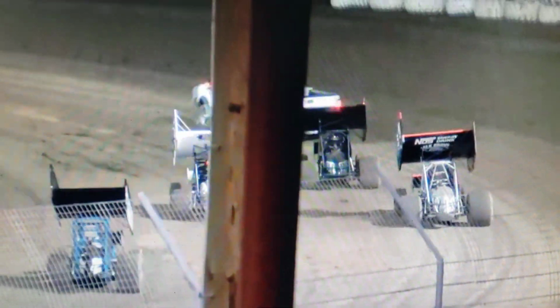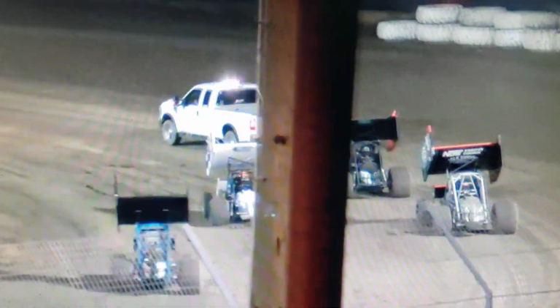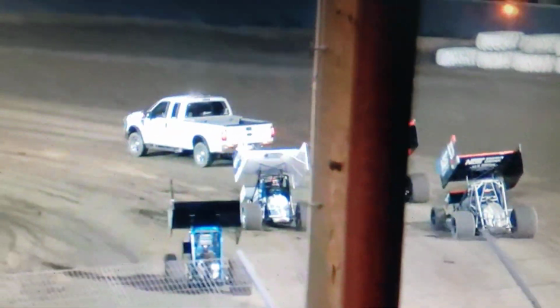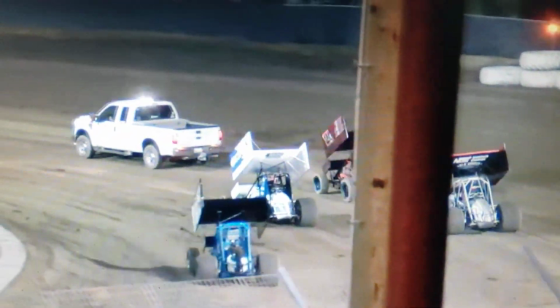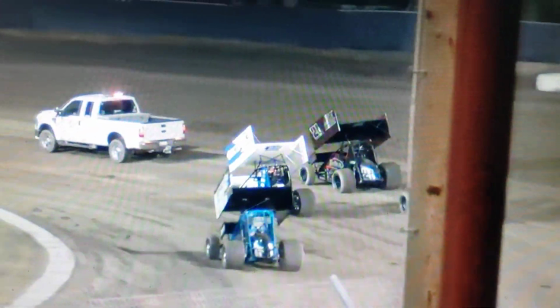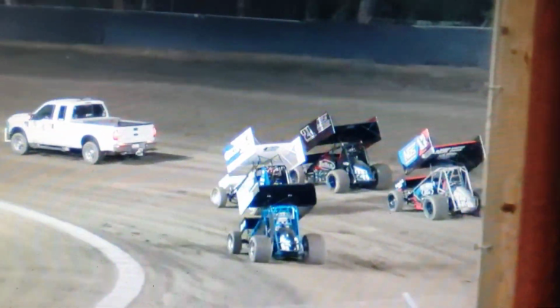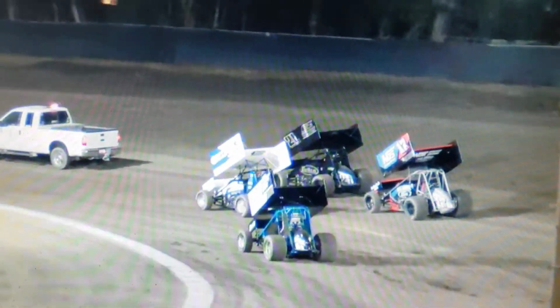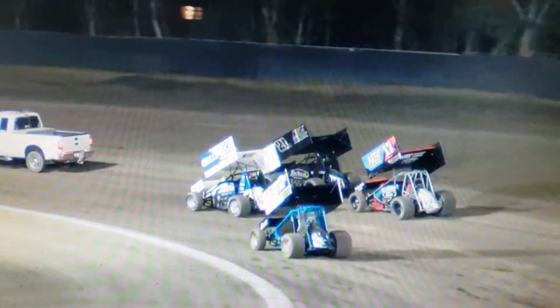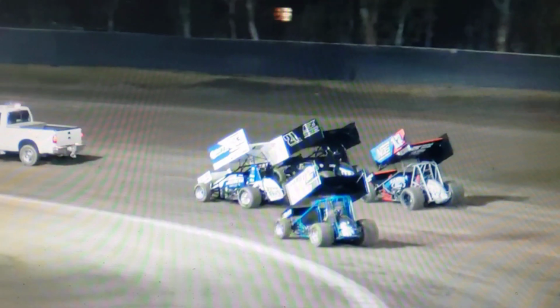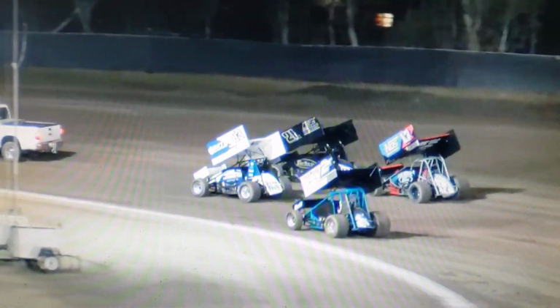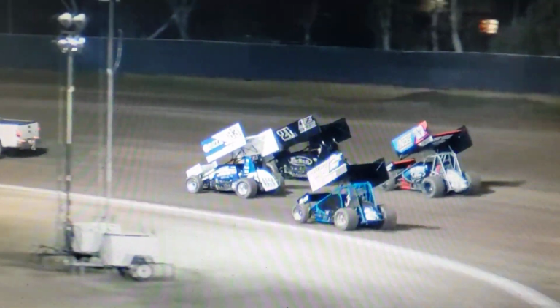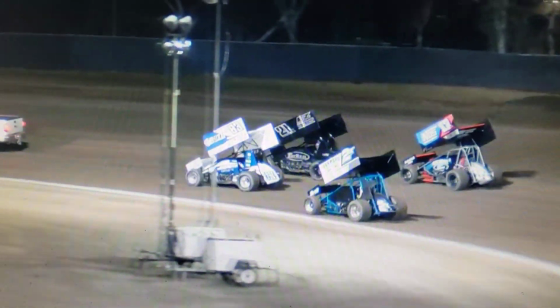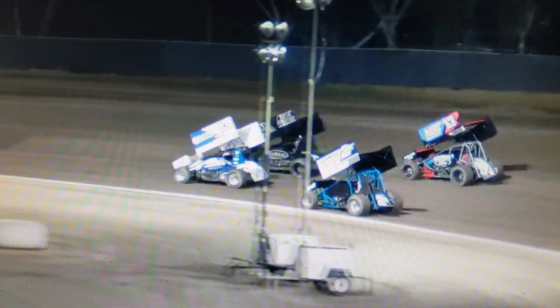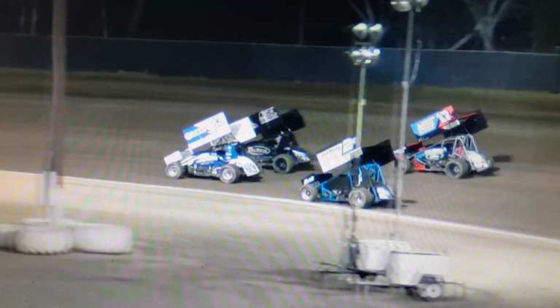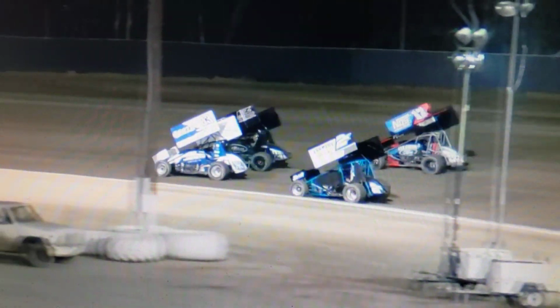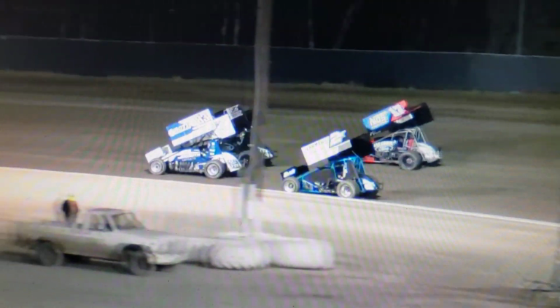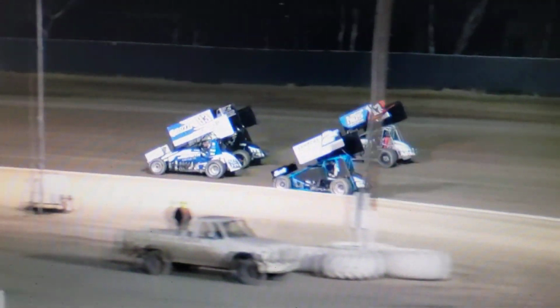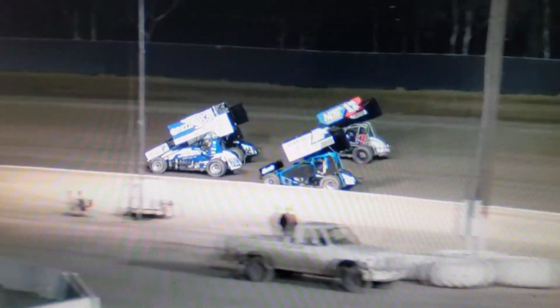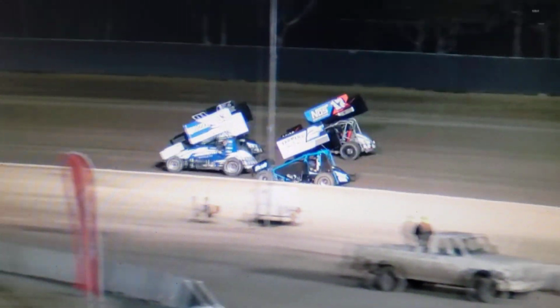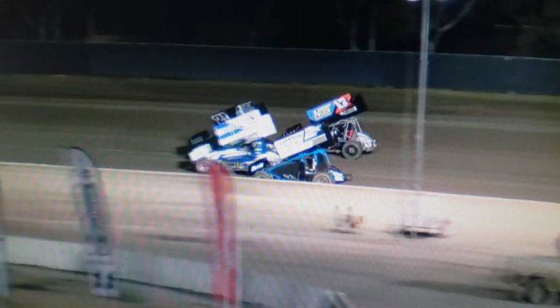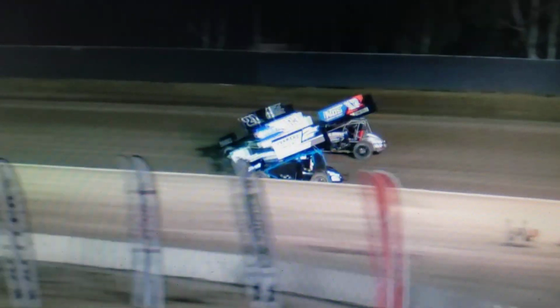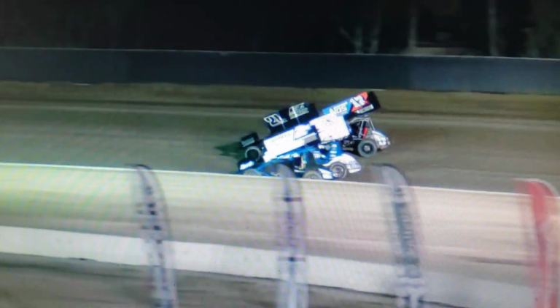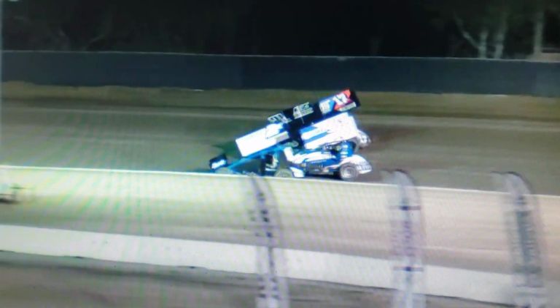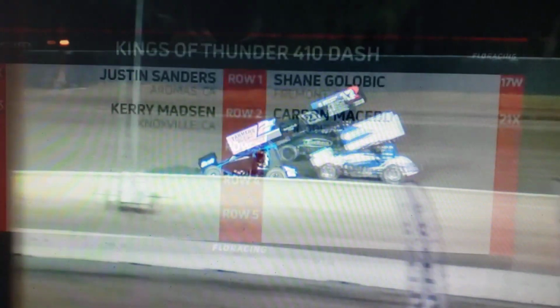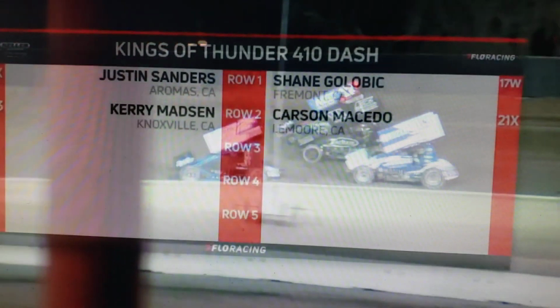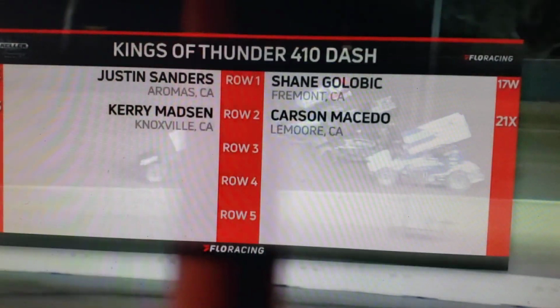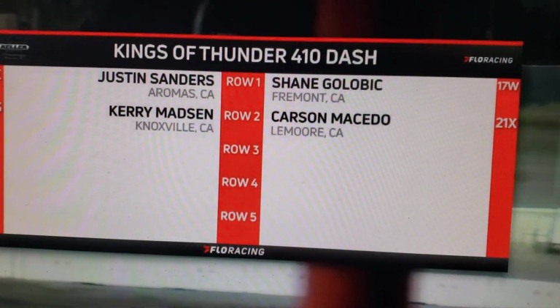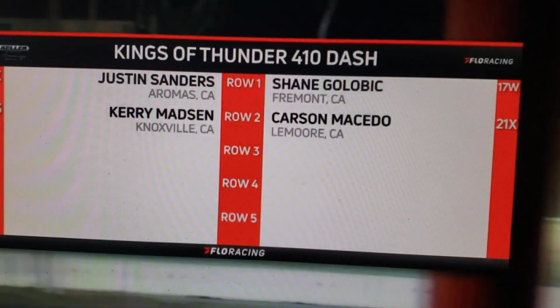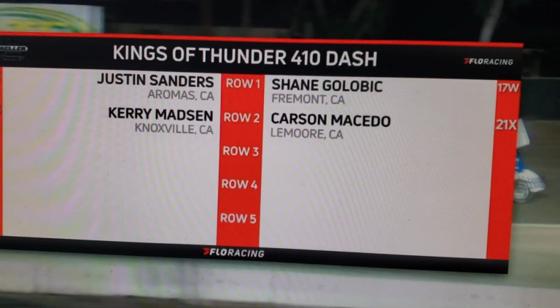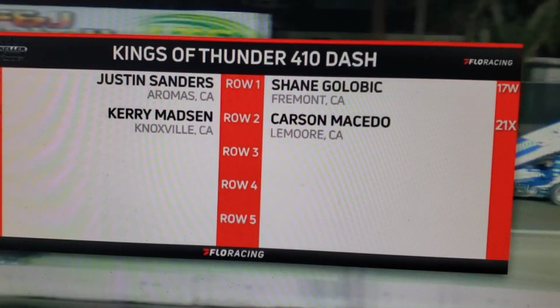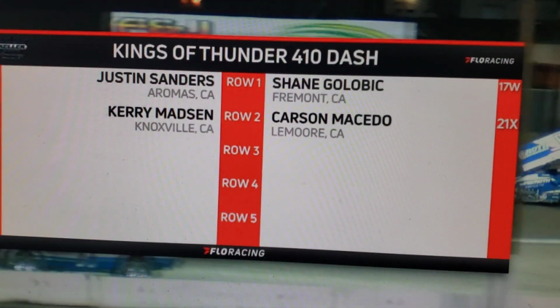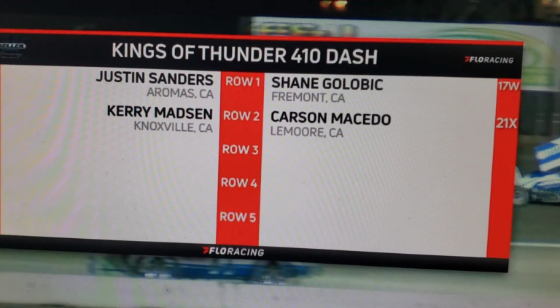I'm trying to get everyone in the proper alignment. The way it's supposed to be is 2X on the front row inside with 17W, and then 83 and 21X. So now I think we're looking good.